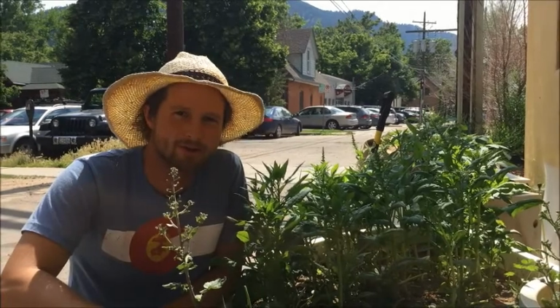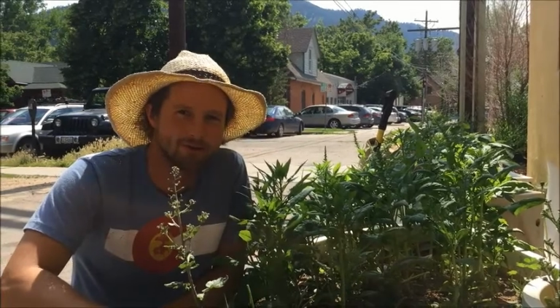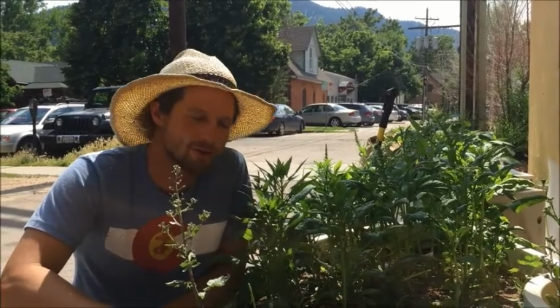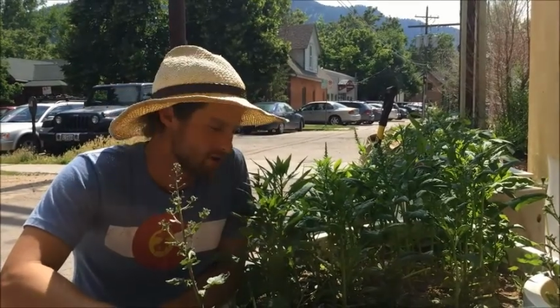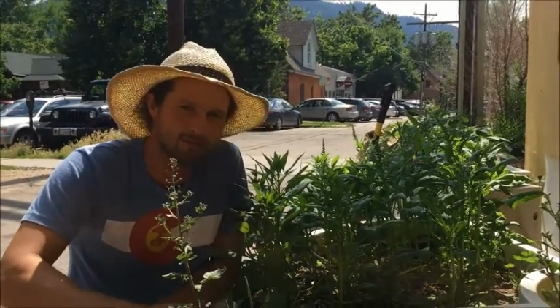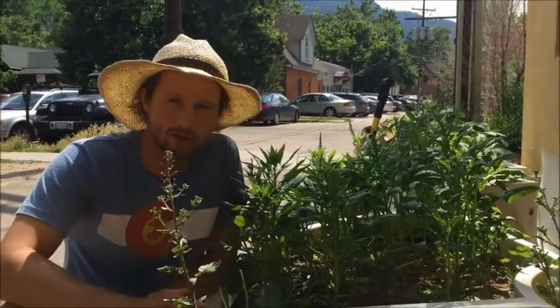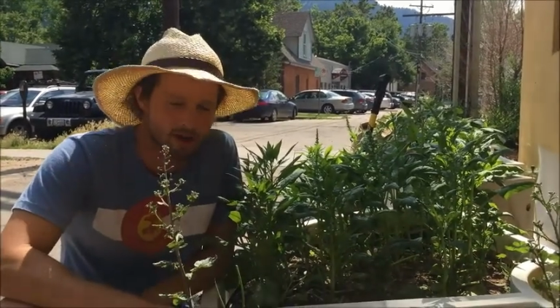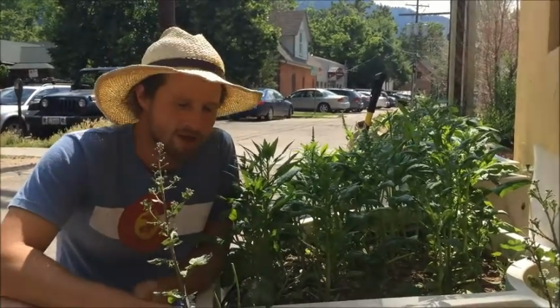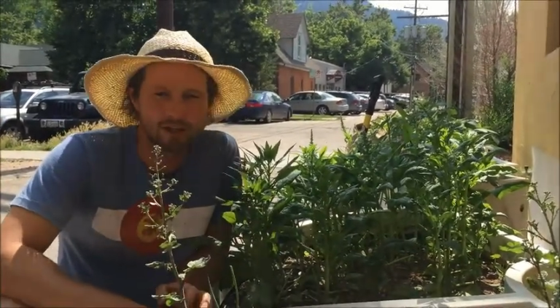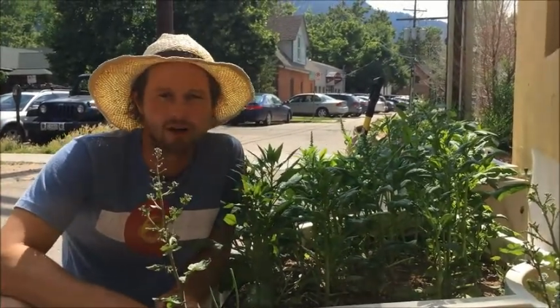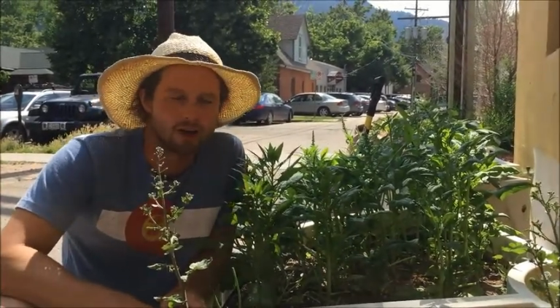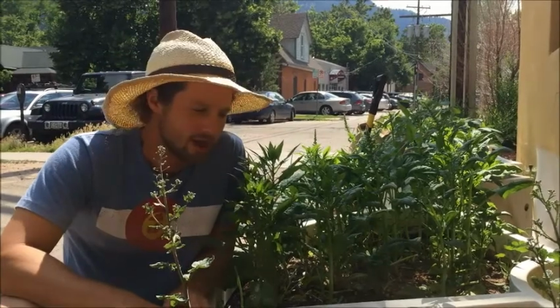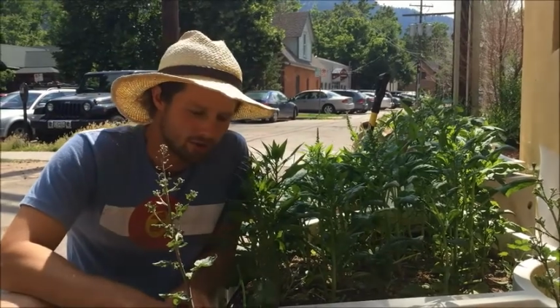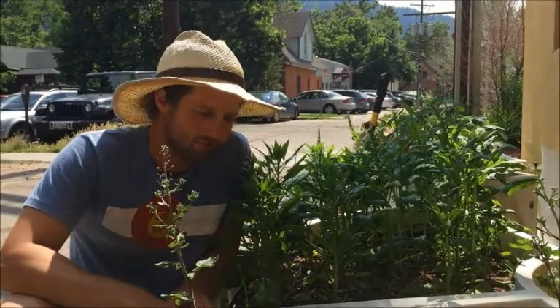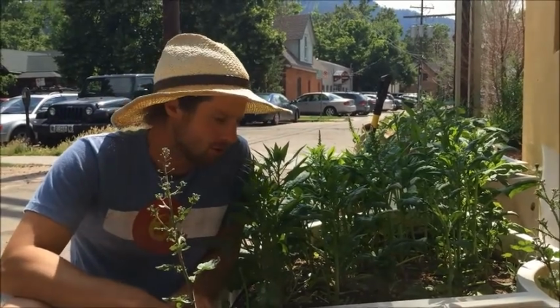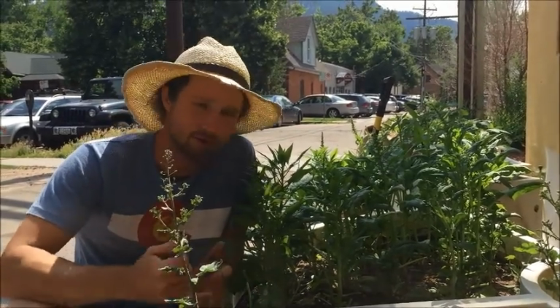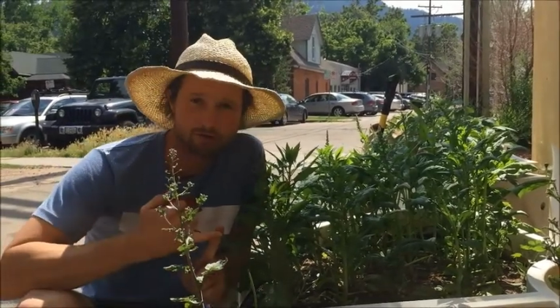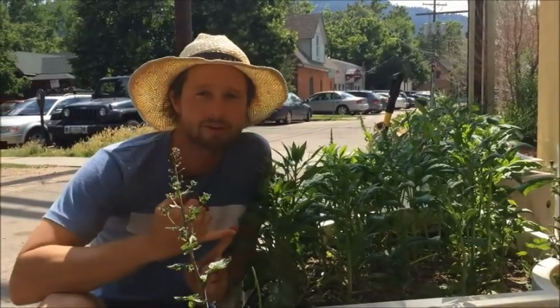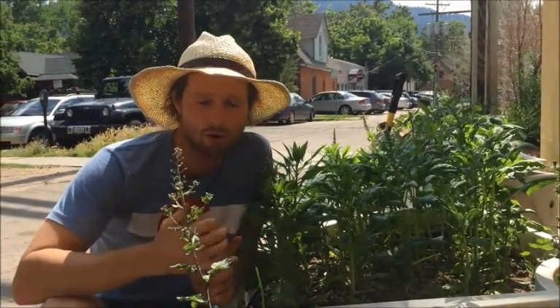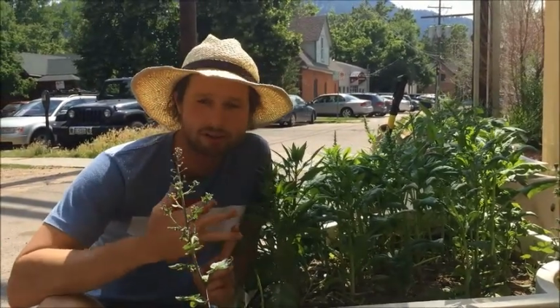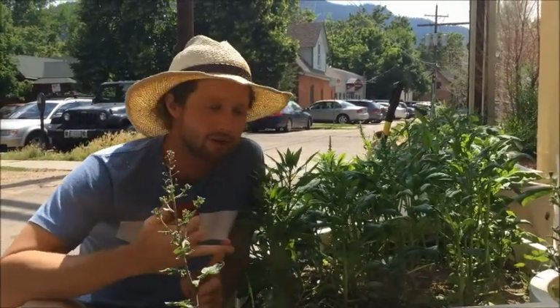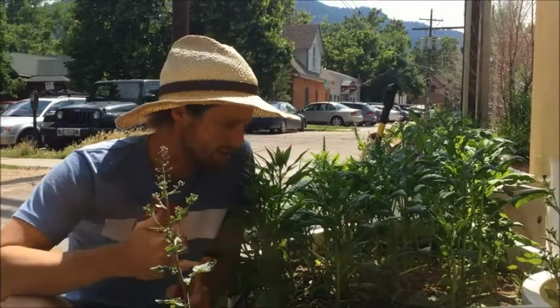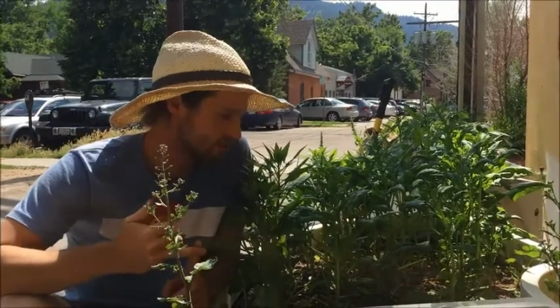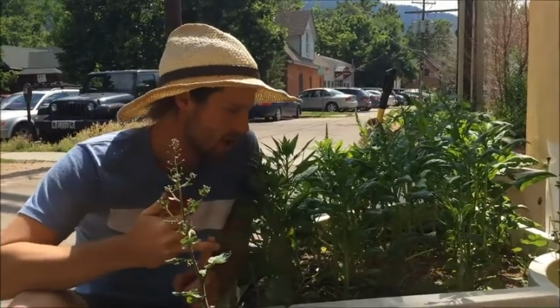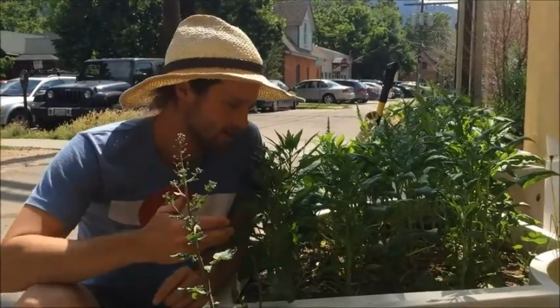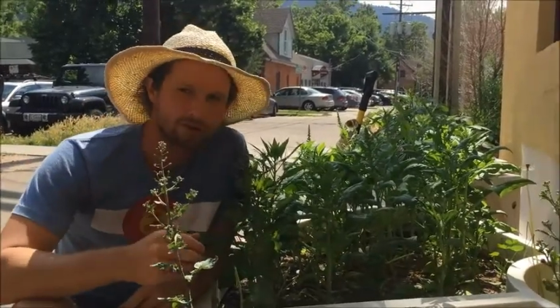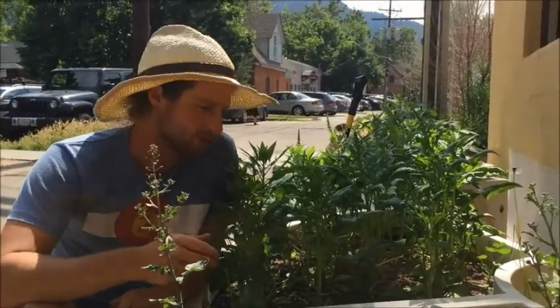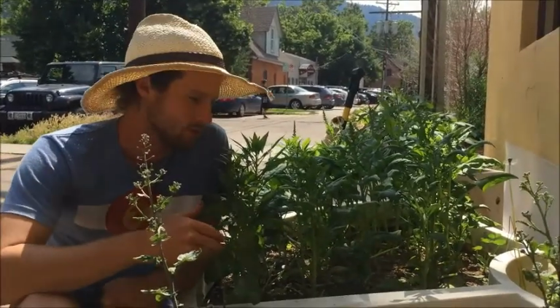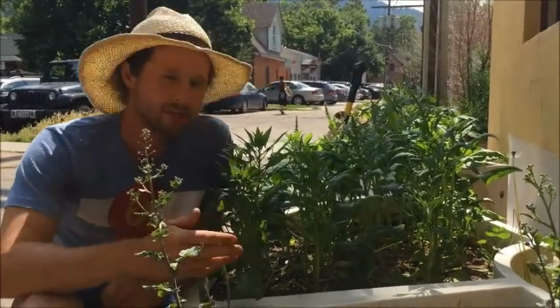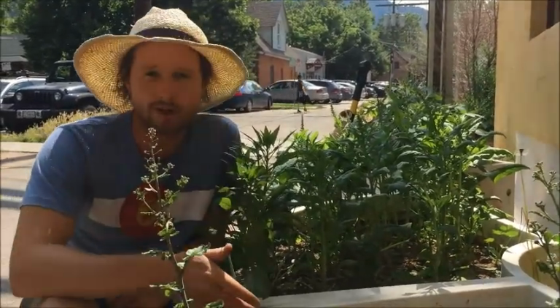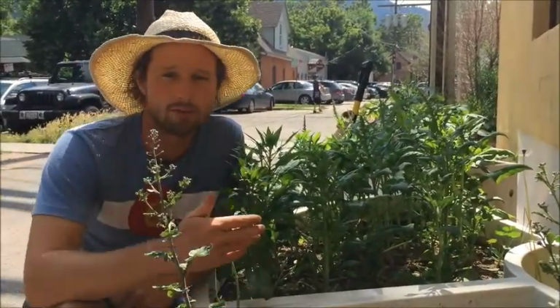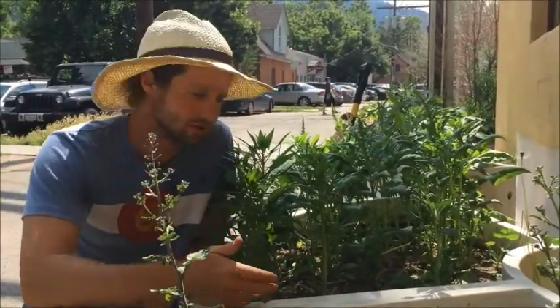I wanted to introduce you all to the concept of bolting. Many of the plants in your garden that you grow for either the root, if it's a root vegetable, or a leaf, if you're growing a leaf vegetable, at some point during its life will change its growth habit and begin bolting.